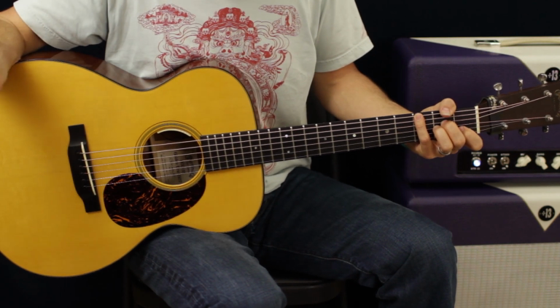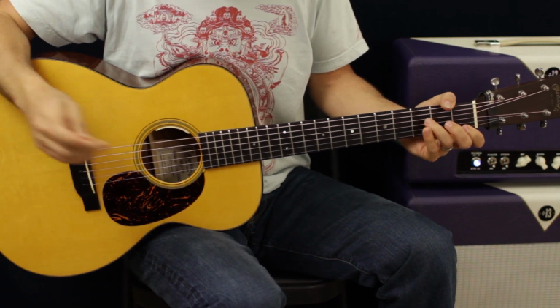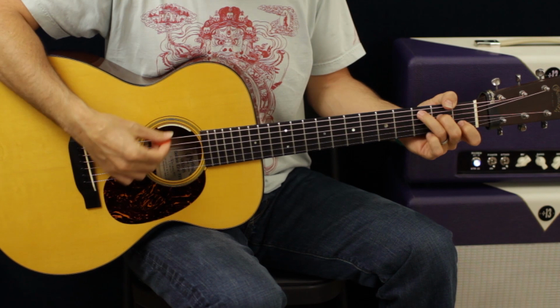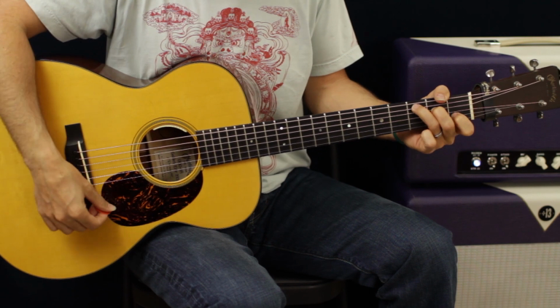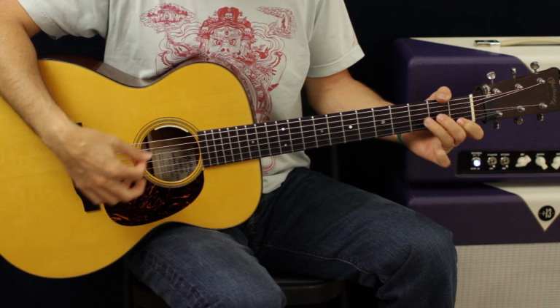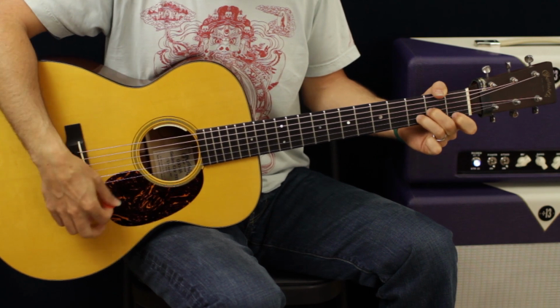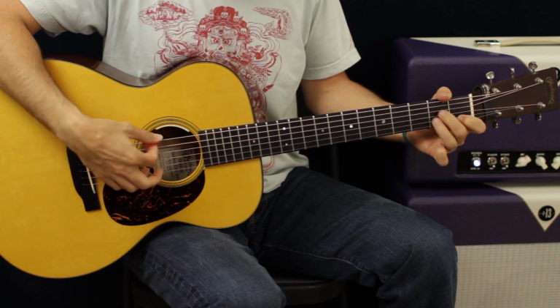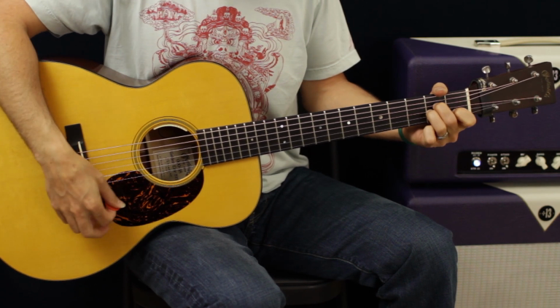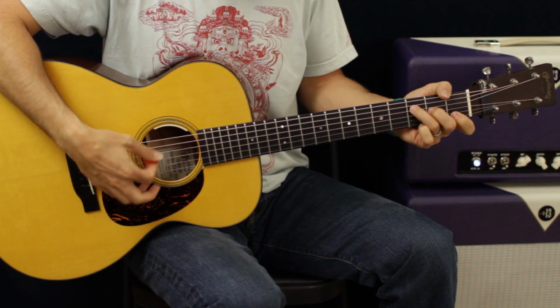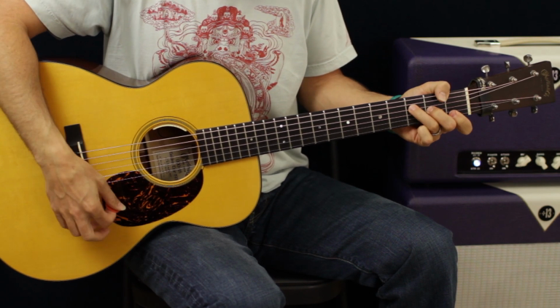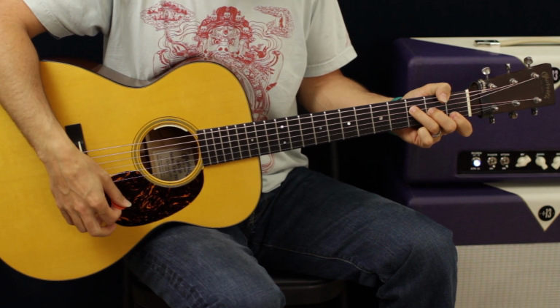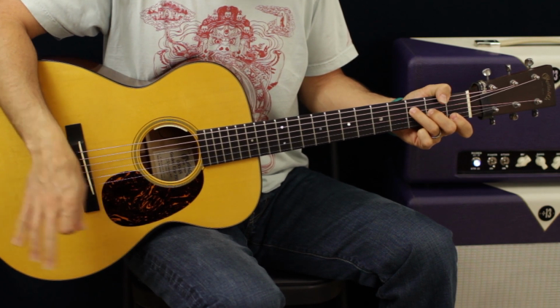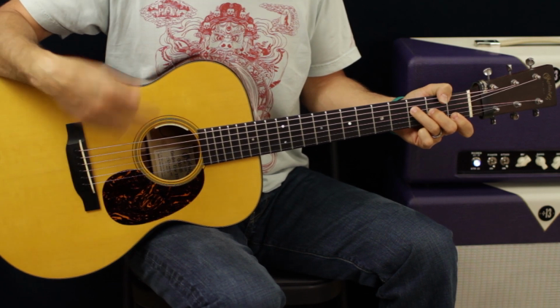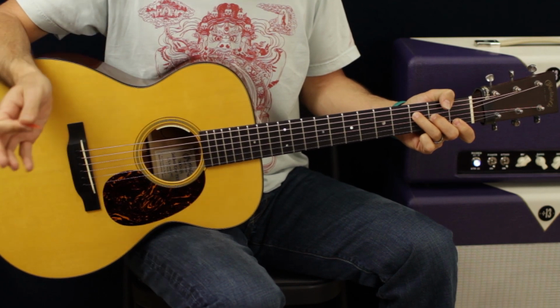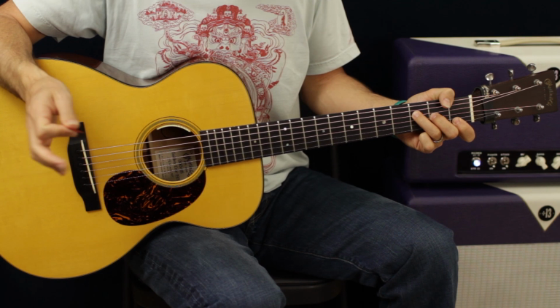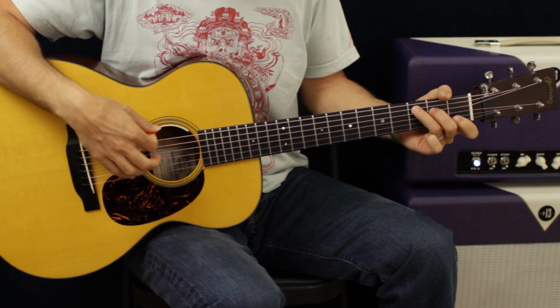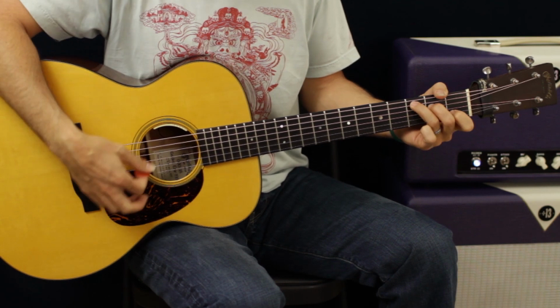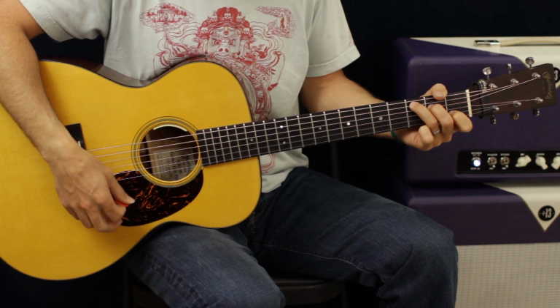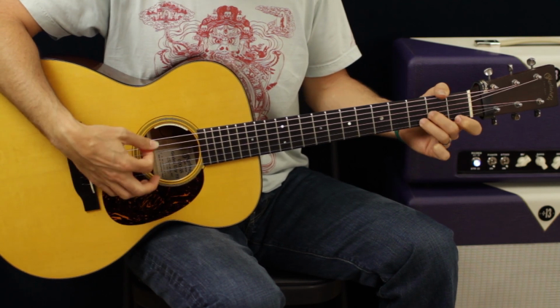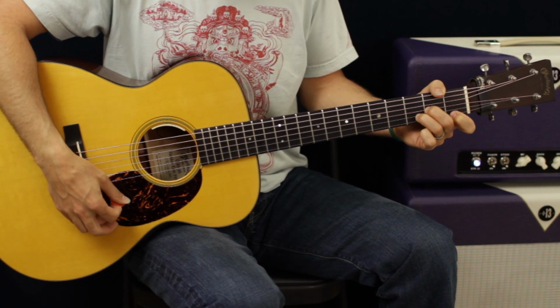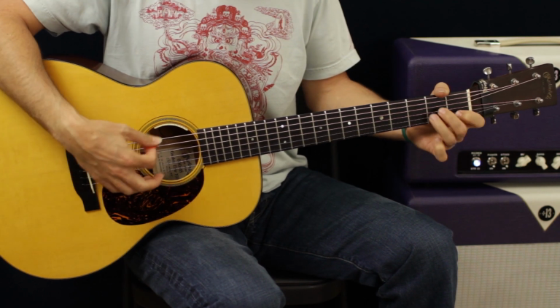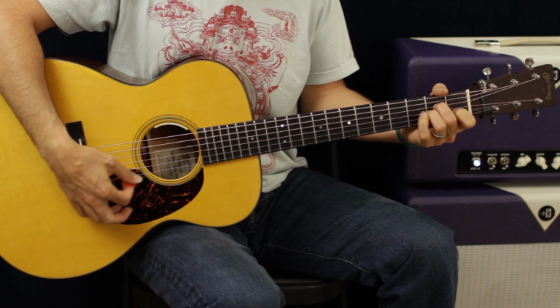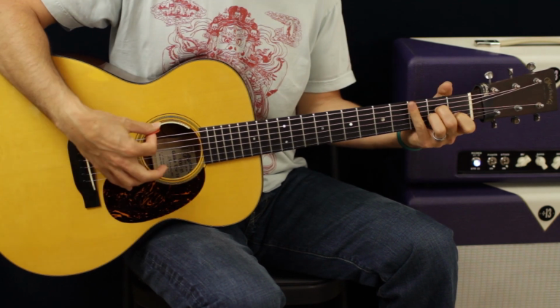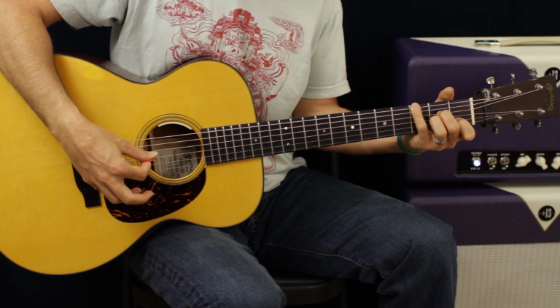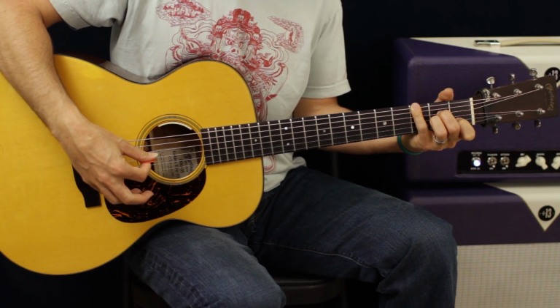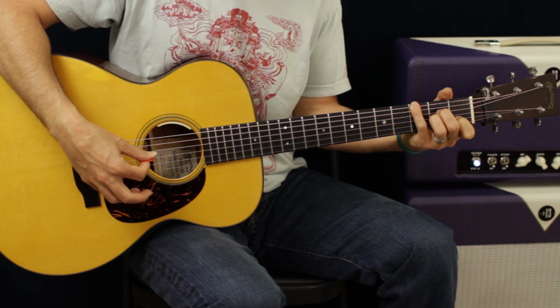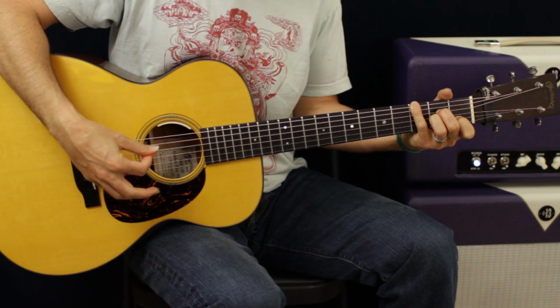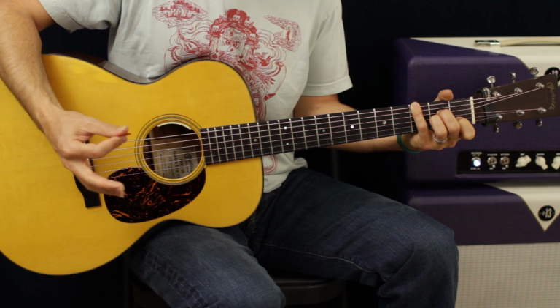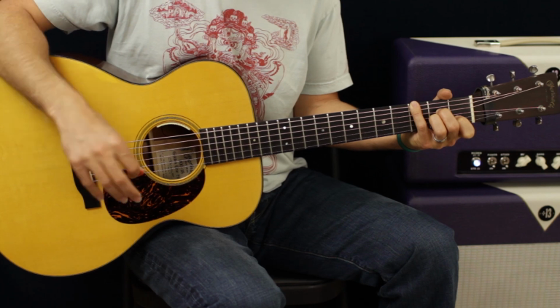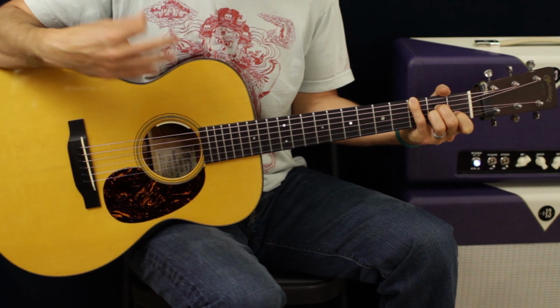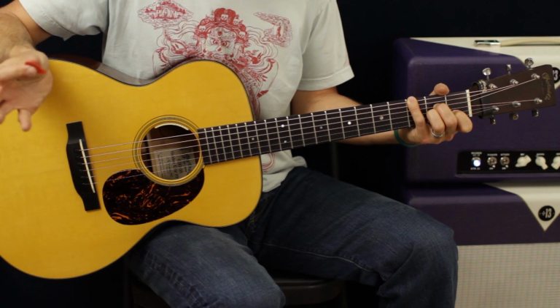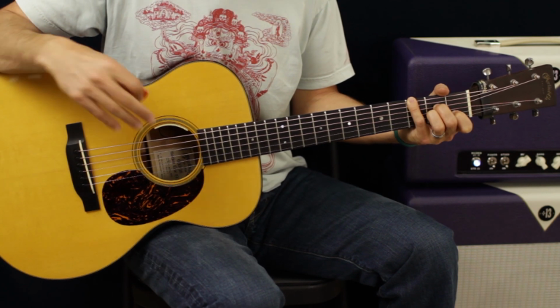You're going to do that C, D minor, A minor, F part twice. And then follow that with C, D minor, A minor with the G in the bass three times, and then it goes back.